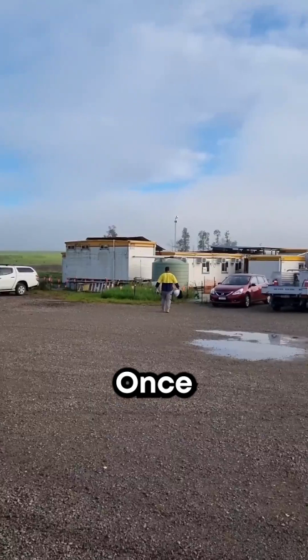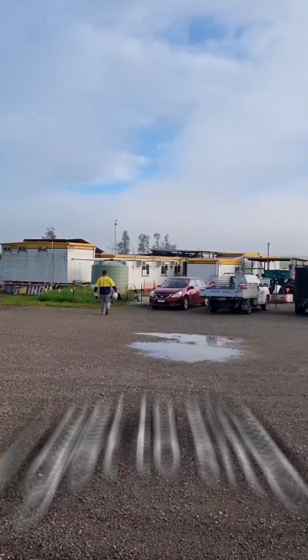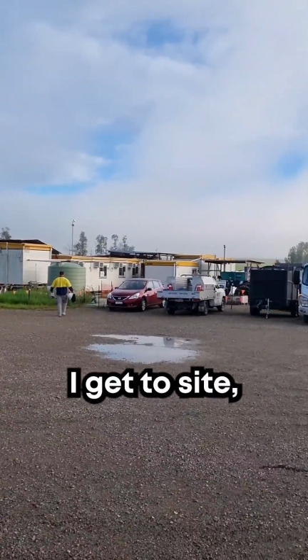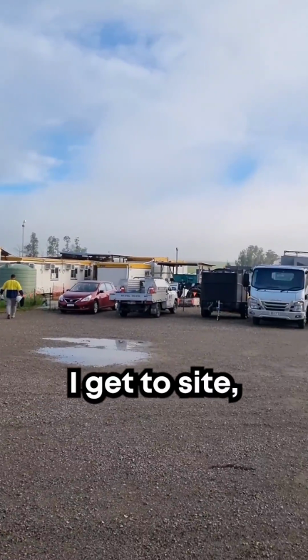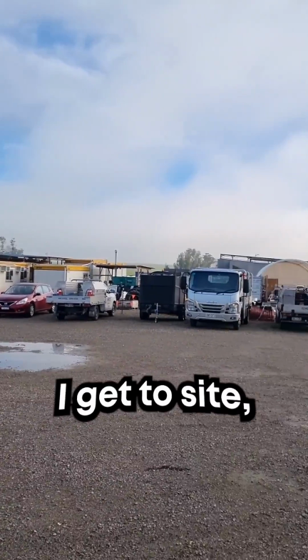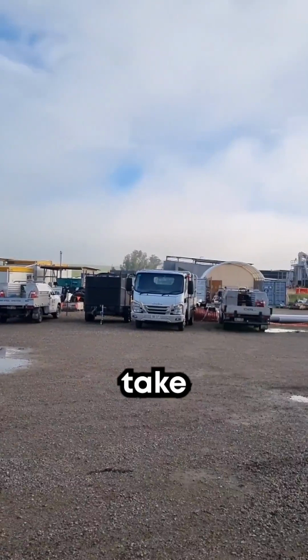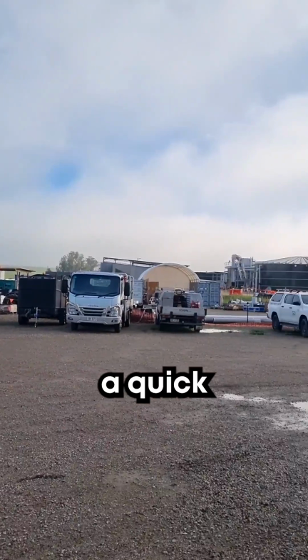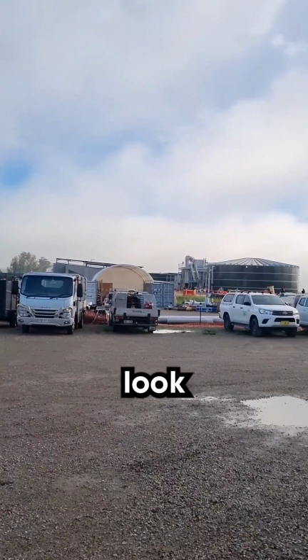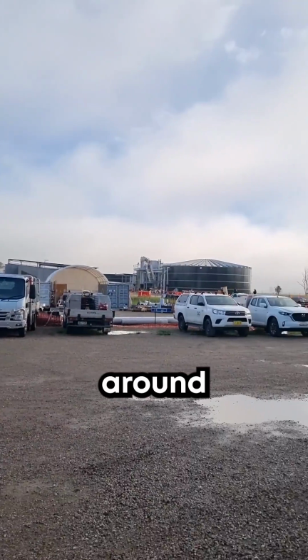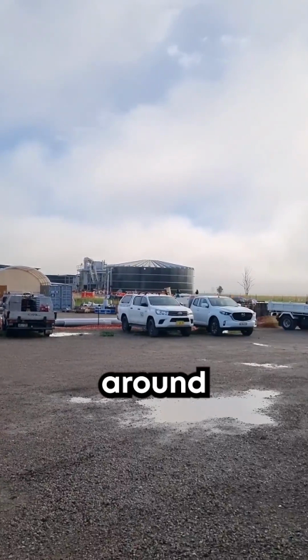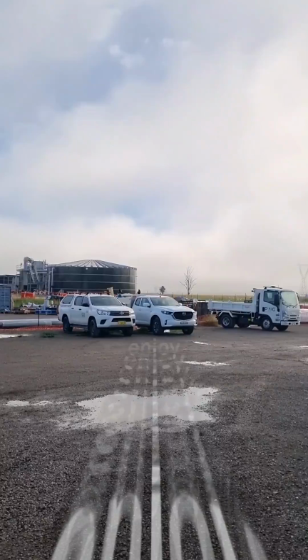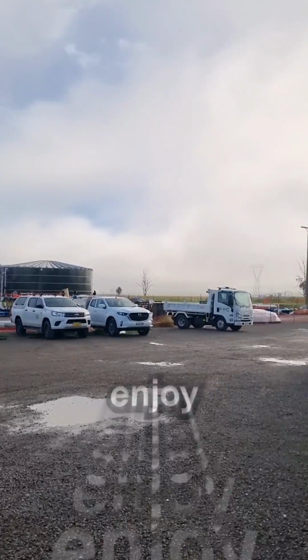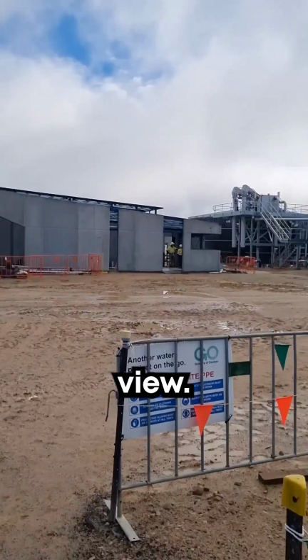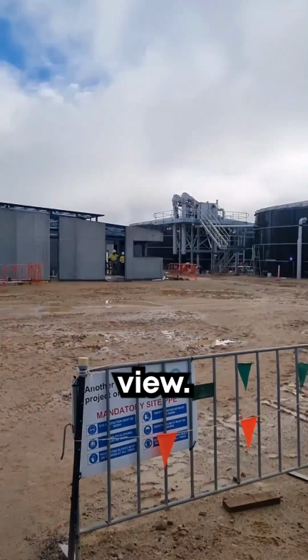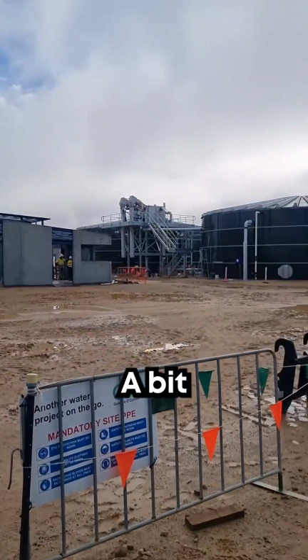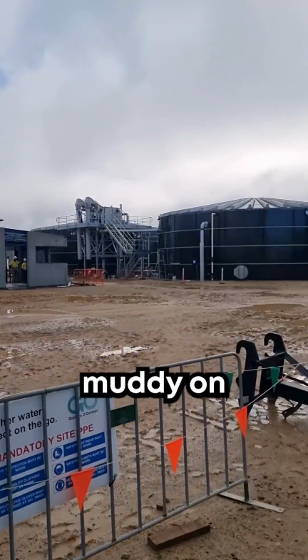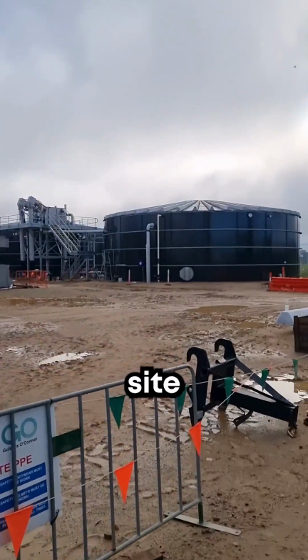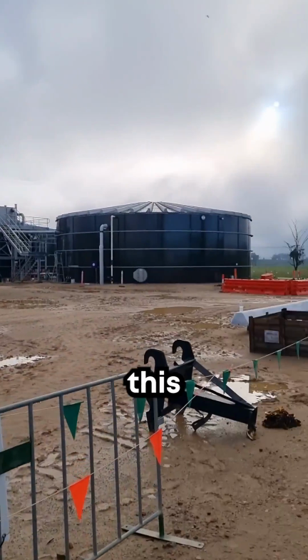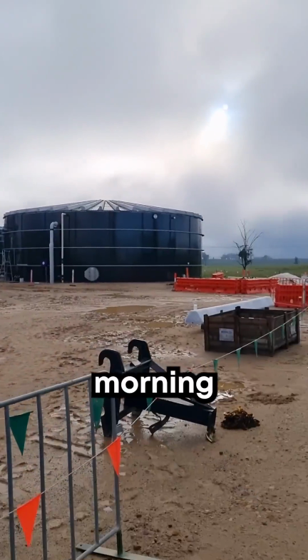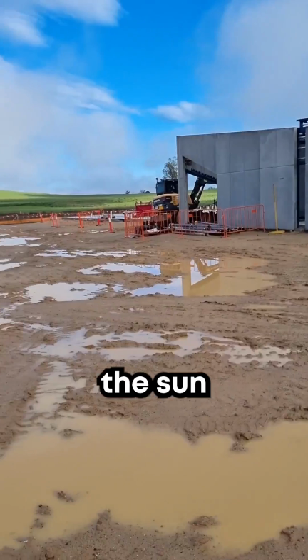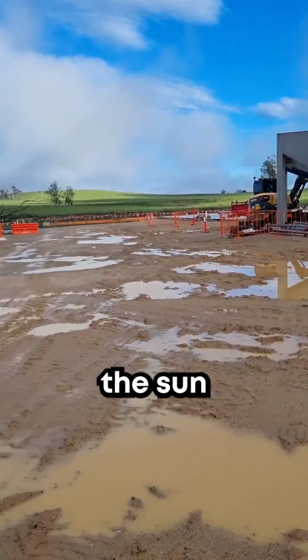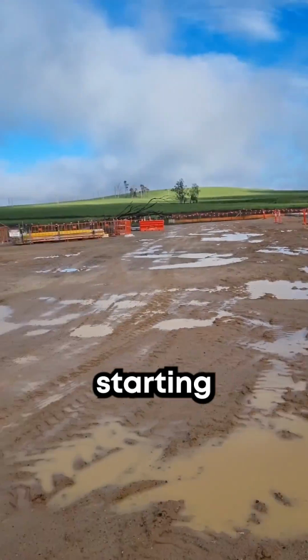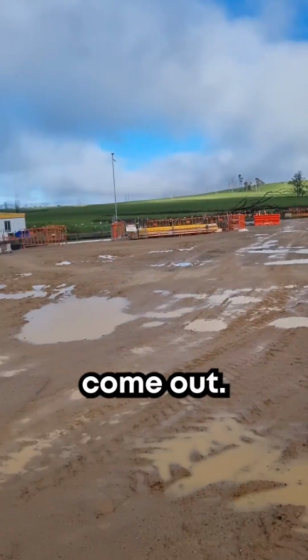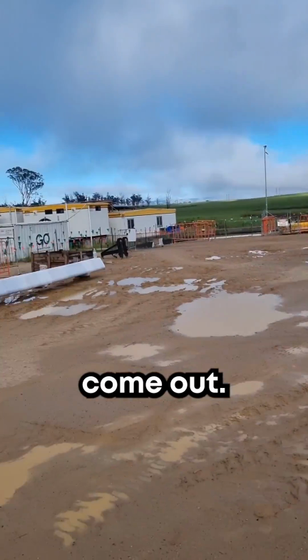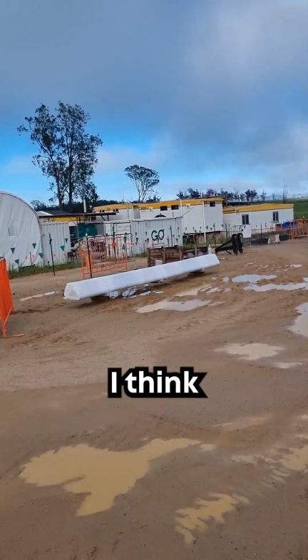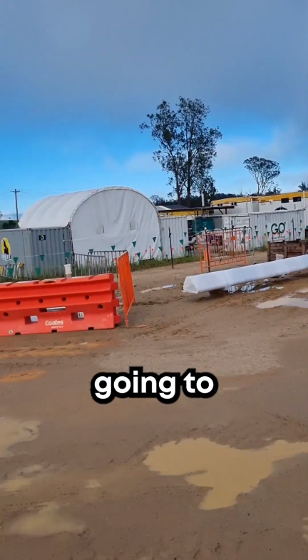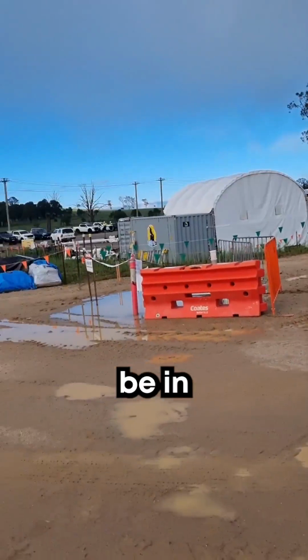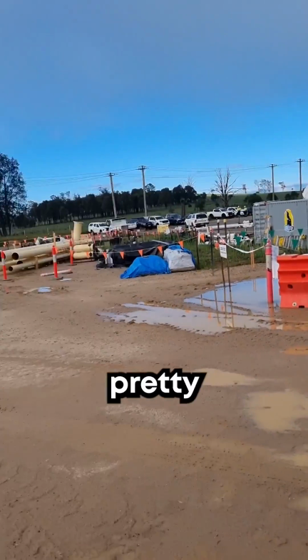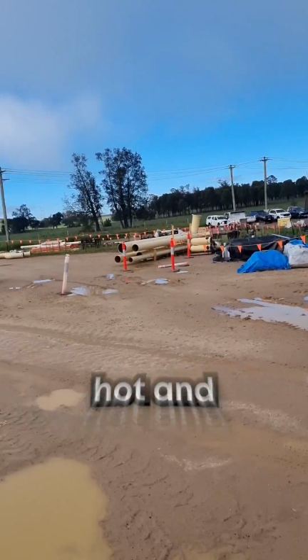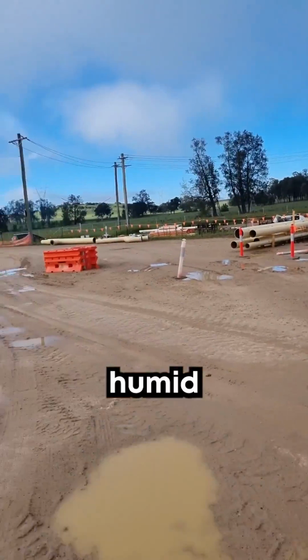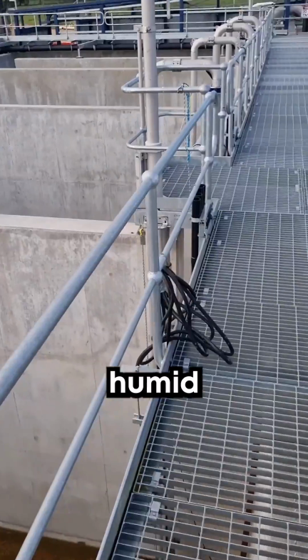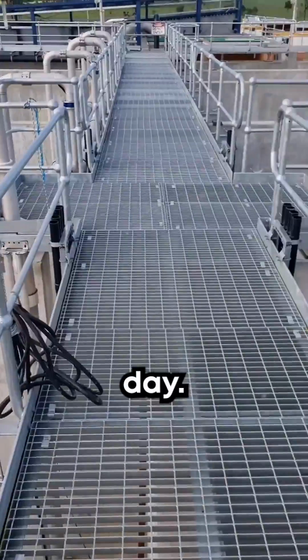Once I get to site I take a quick look around and enjoy the view. It's a bit muddy on site this morning and the sun's starting to come out, so I think we're going to be in for a pretty hot and humid day.